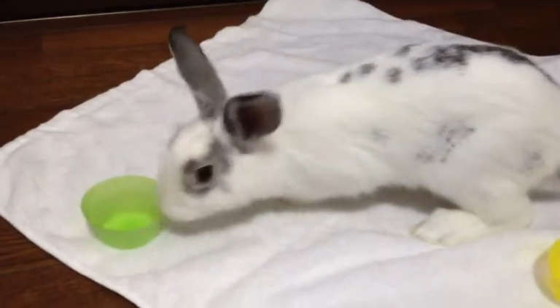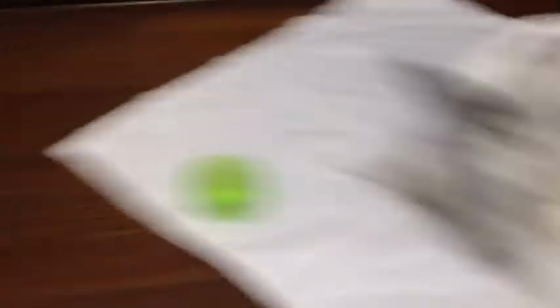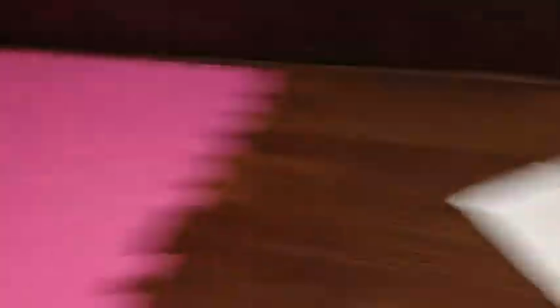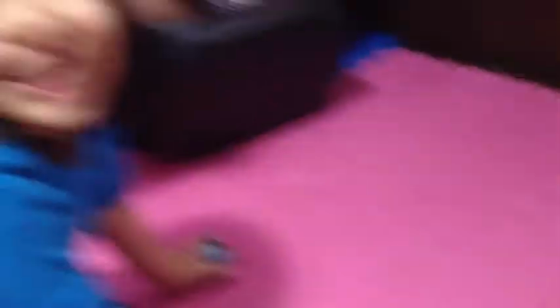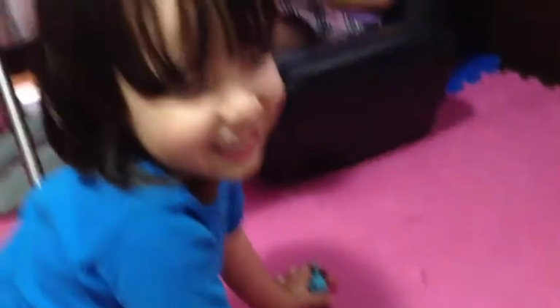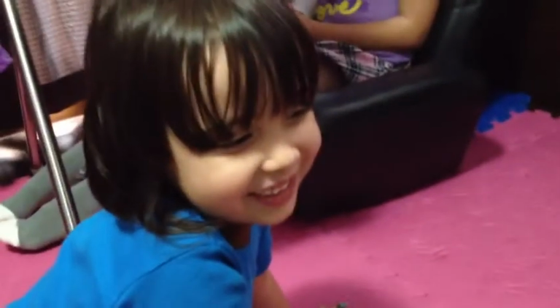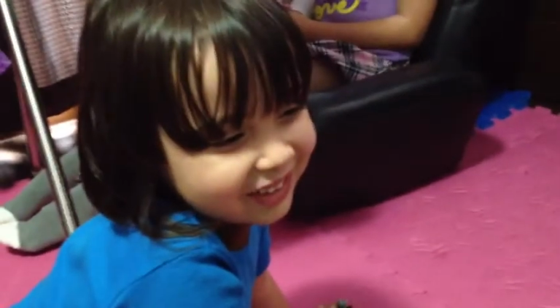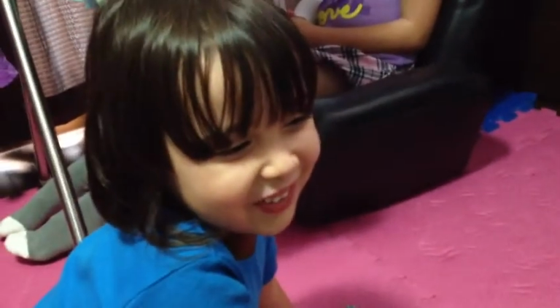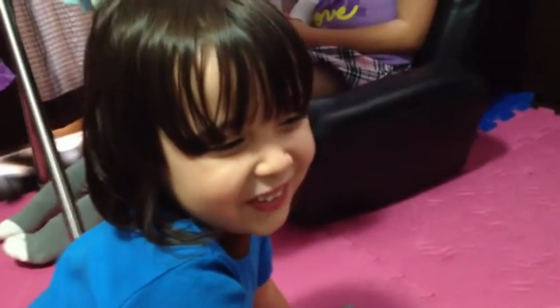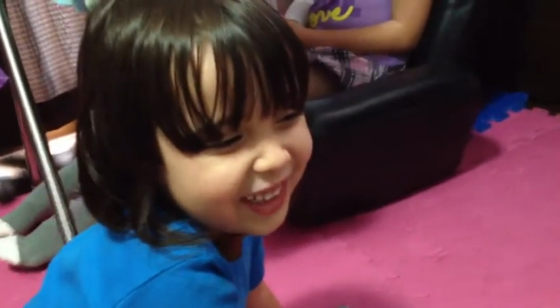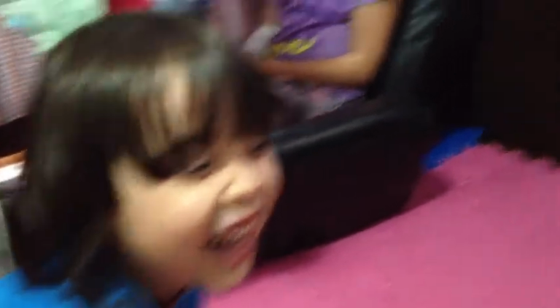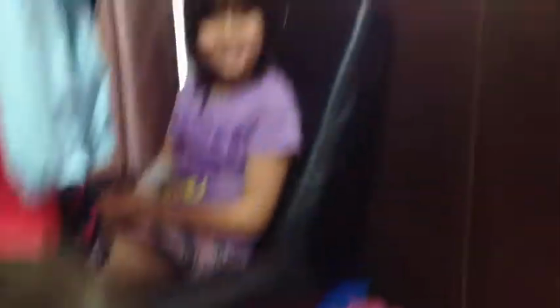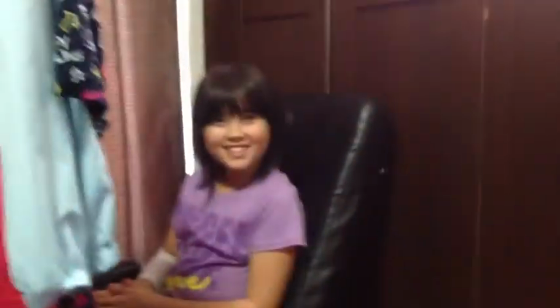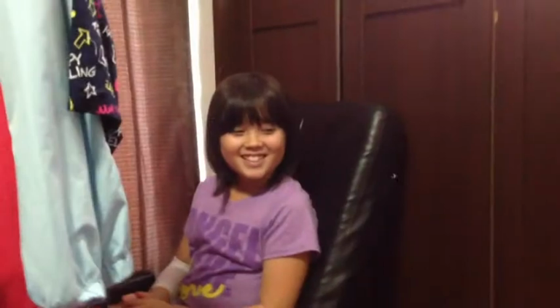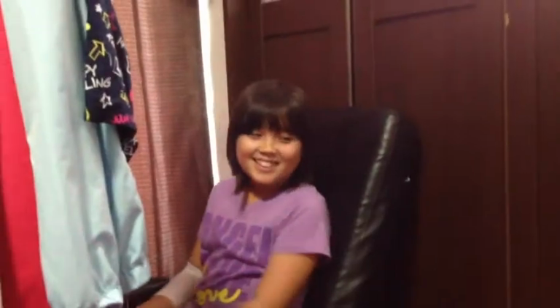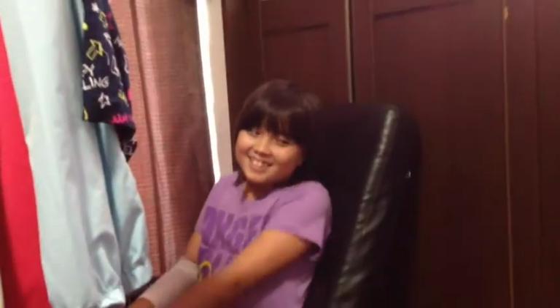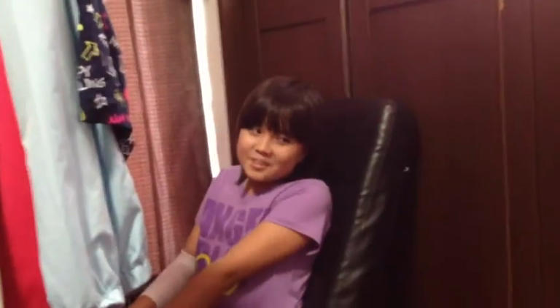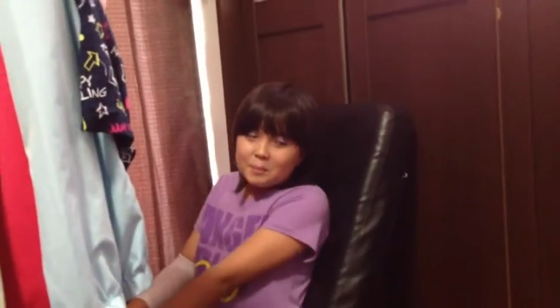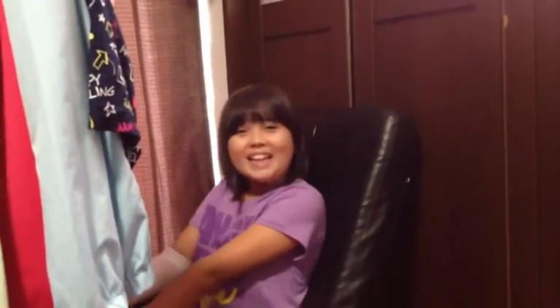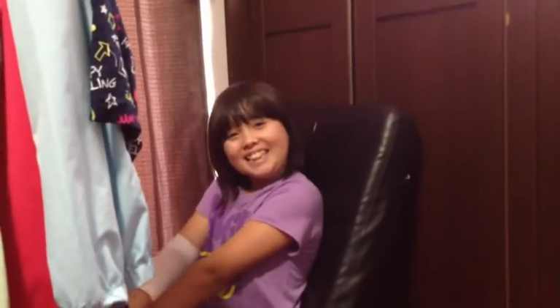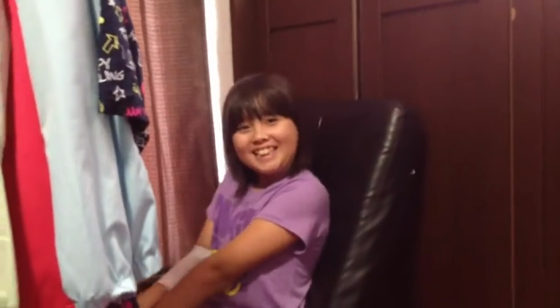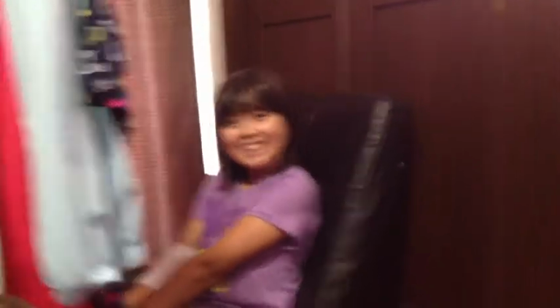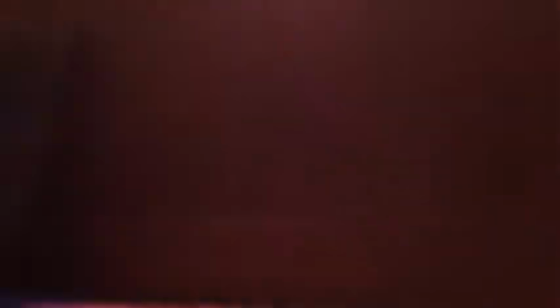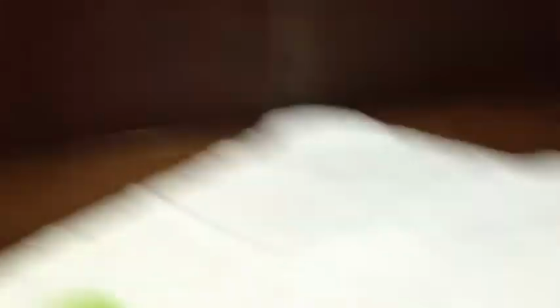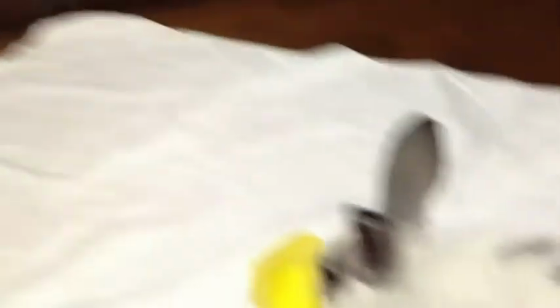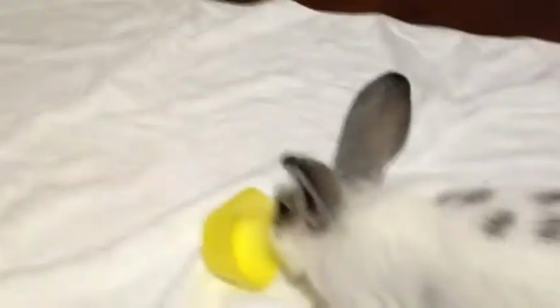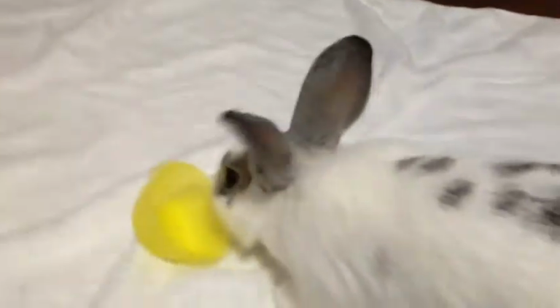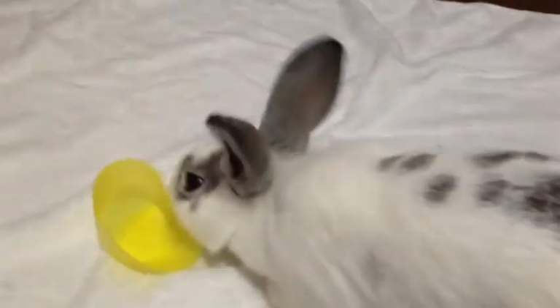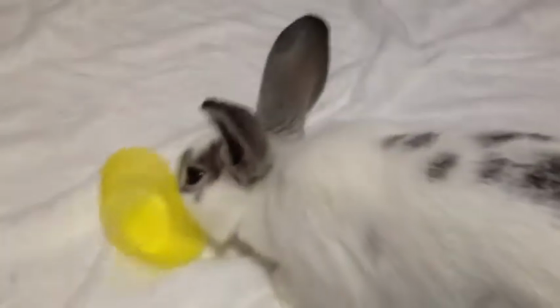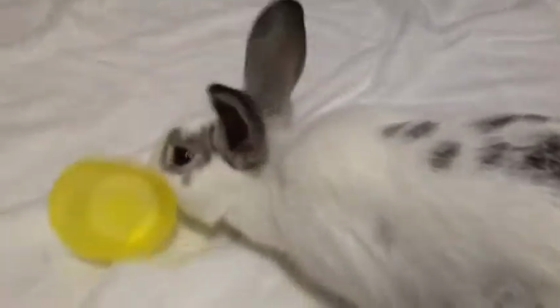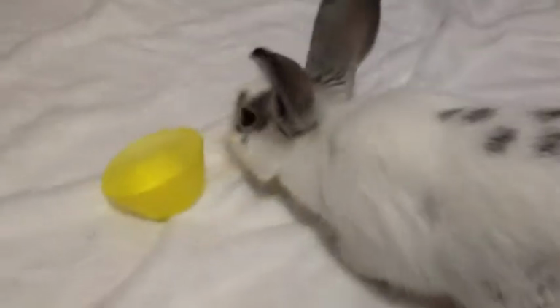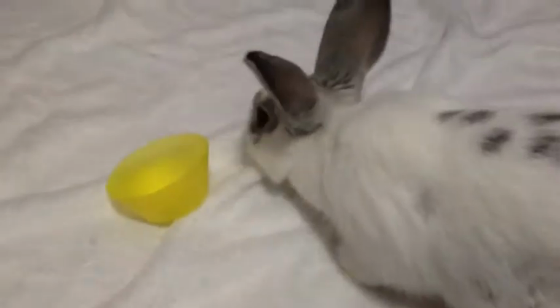Which one do you think, Kate? Yellow. You think it's going to be yellow? Yellow. What do you think, Audrey? Pink. You think pink? Okay, well let's see which one she's going to eat.